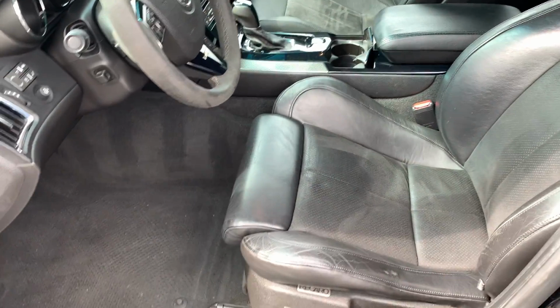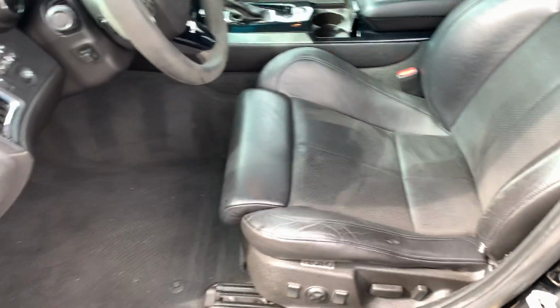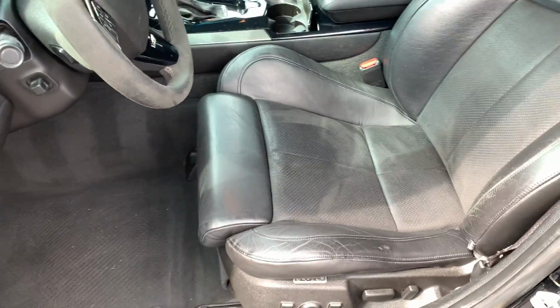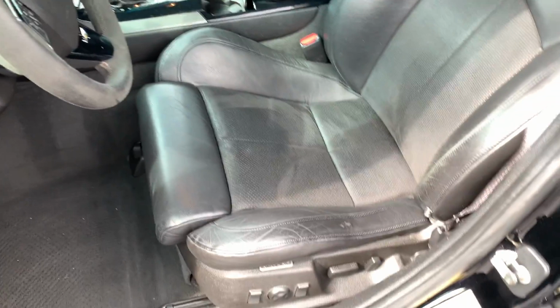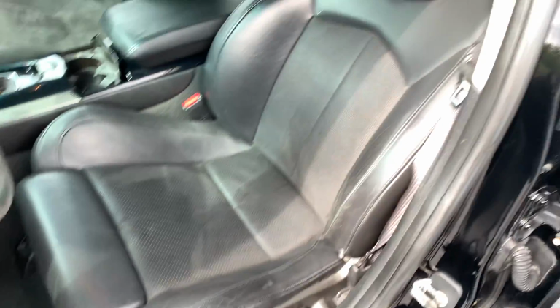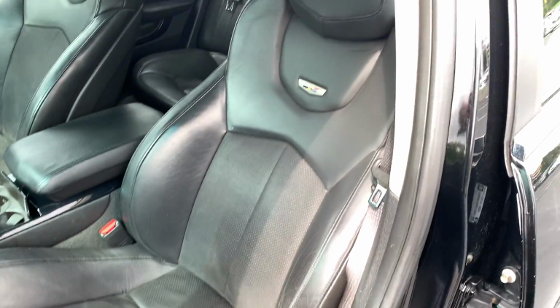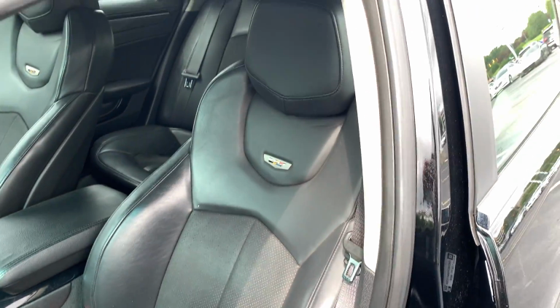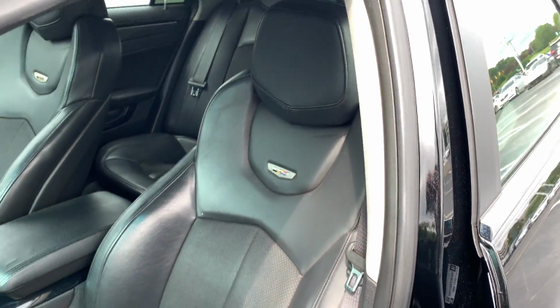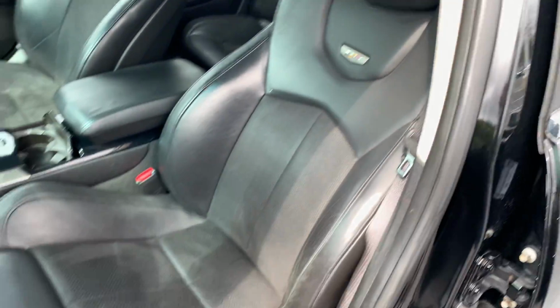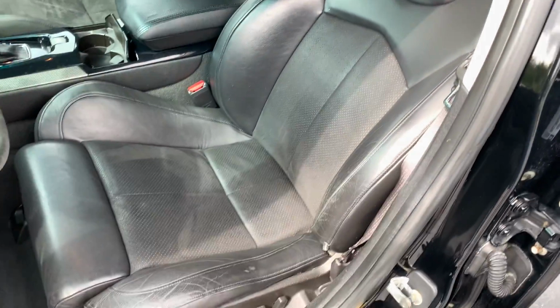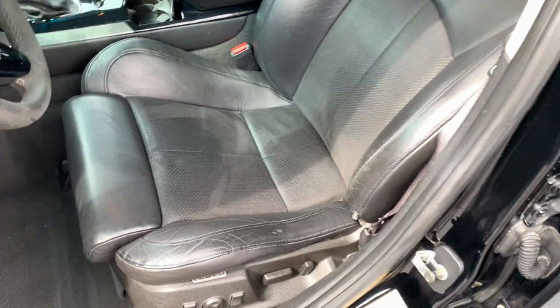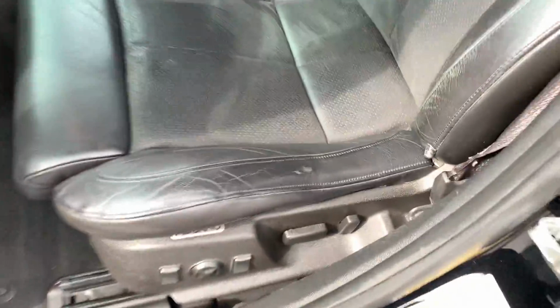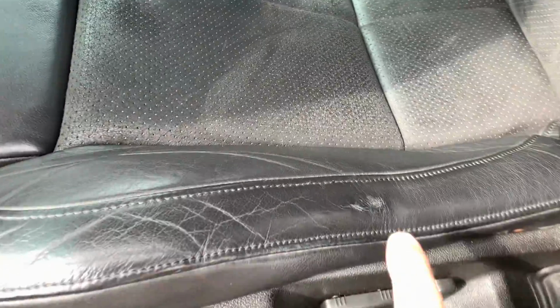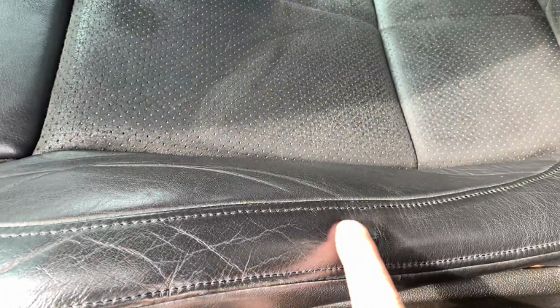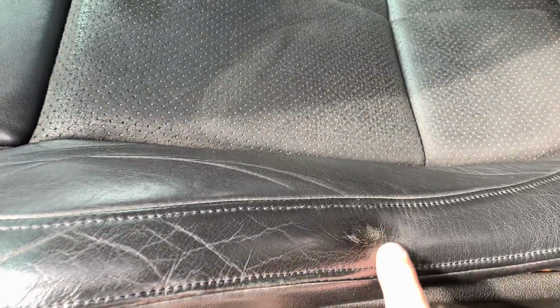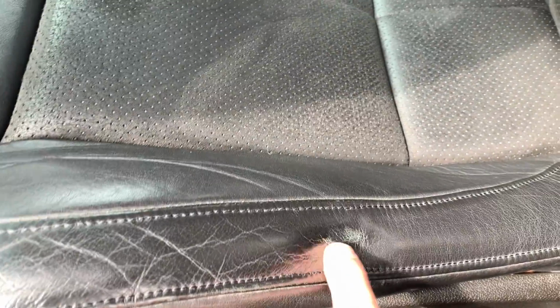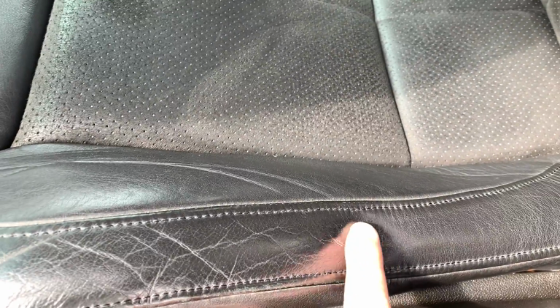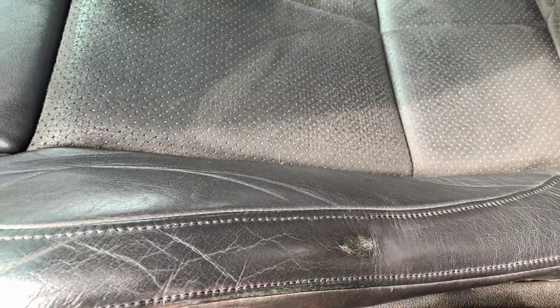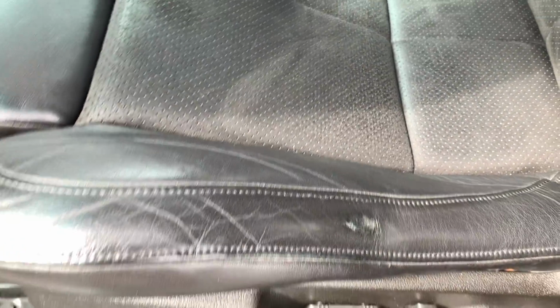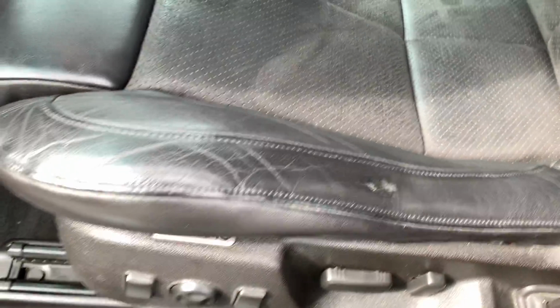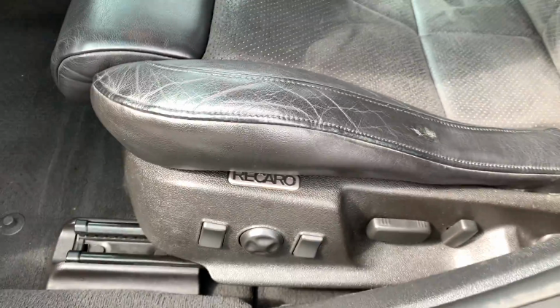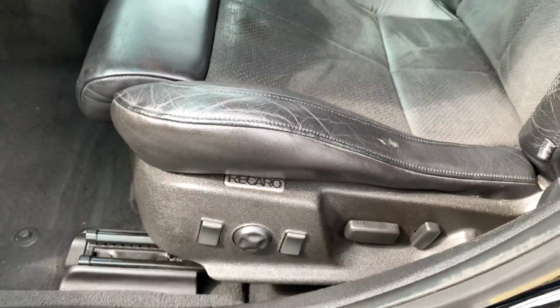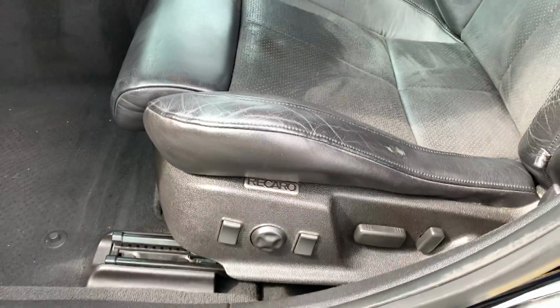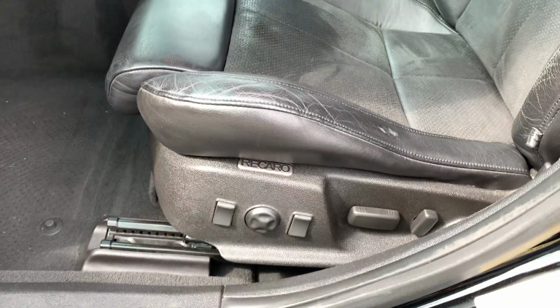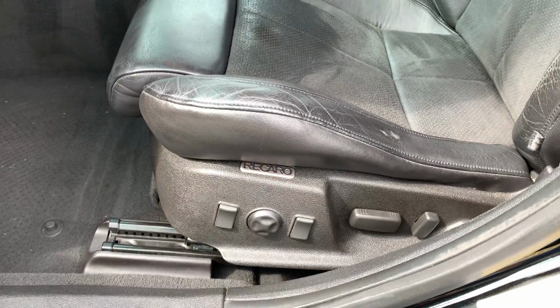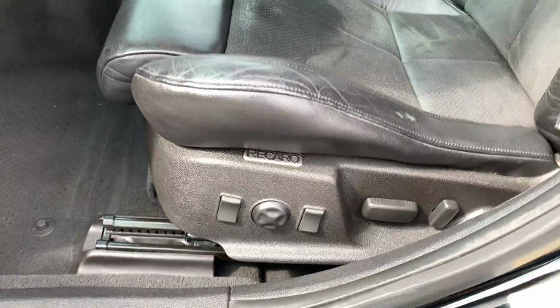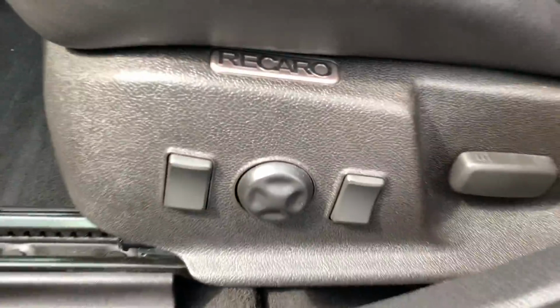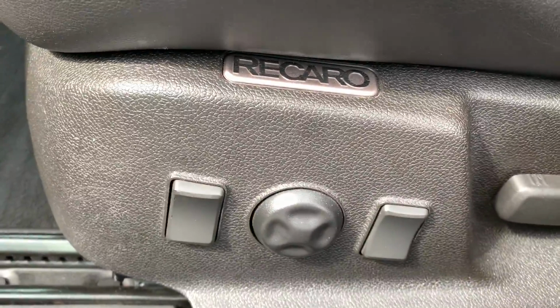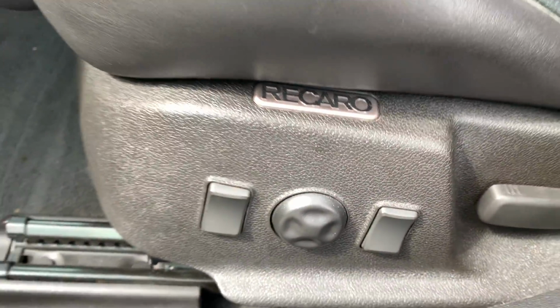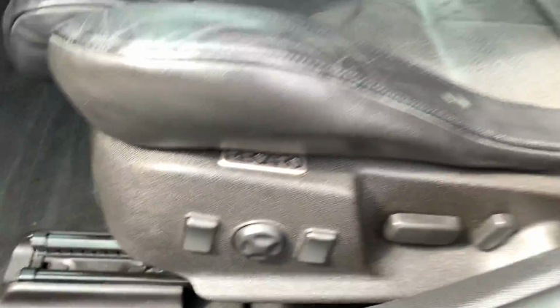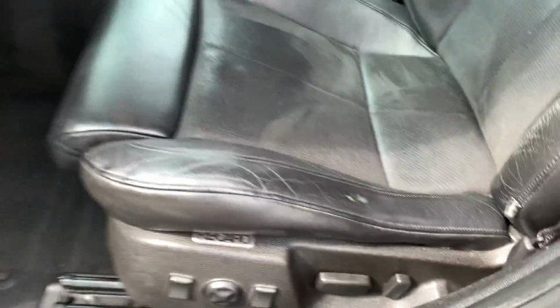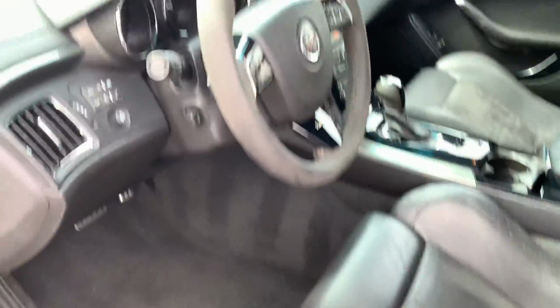Seat looks great, no tears. There's a little bit of fade right here but there's no rip or anything — that's gonna be common getting in and out. Power seats.